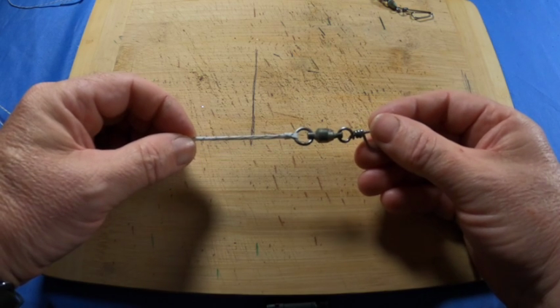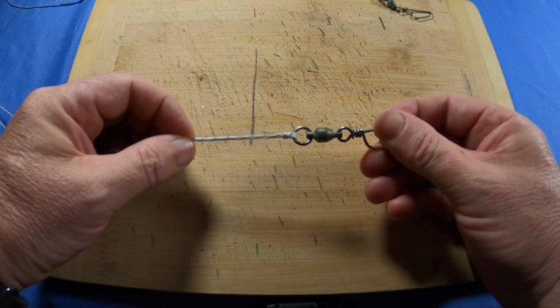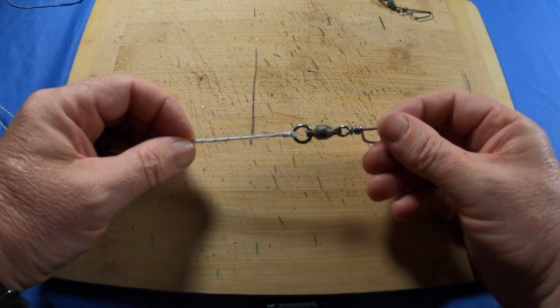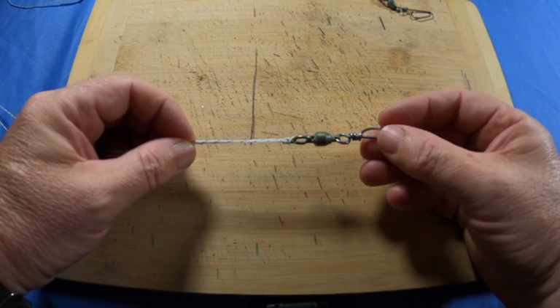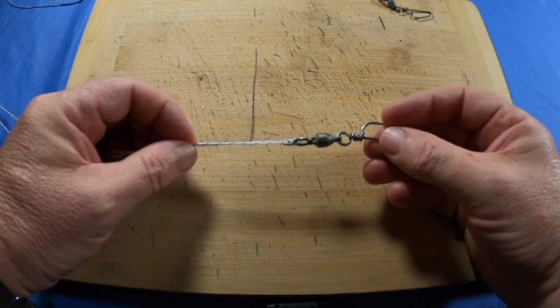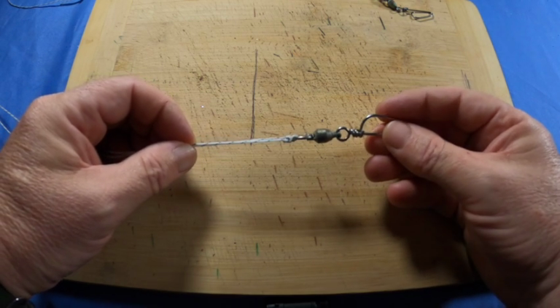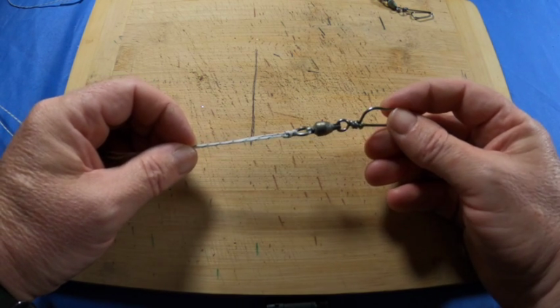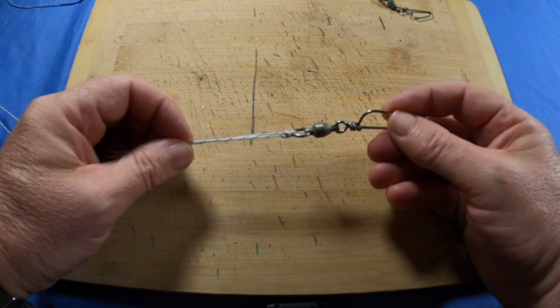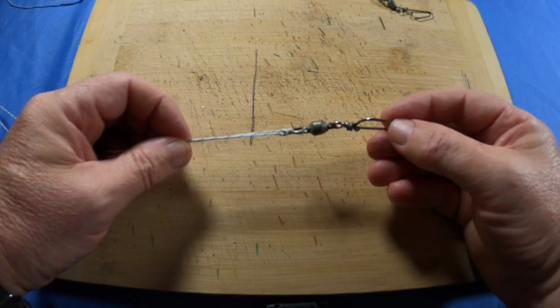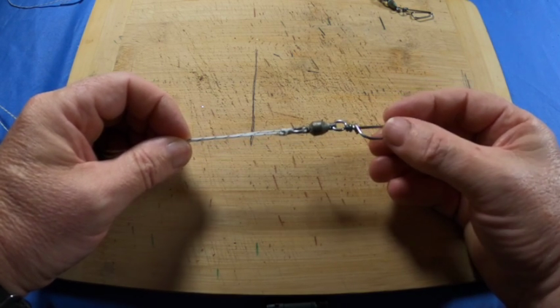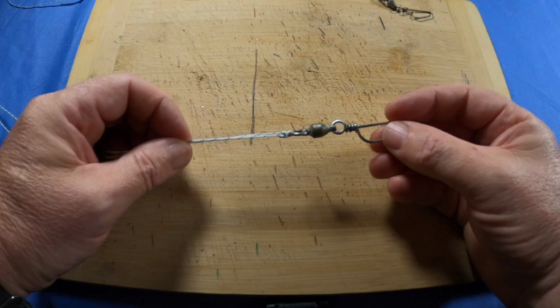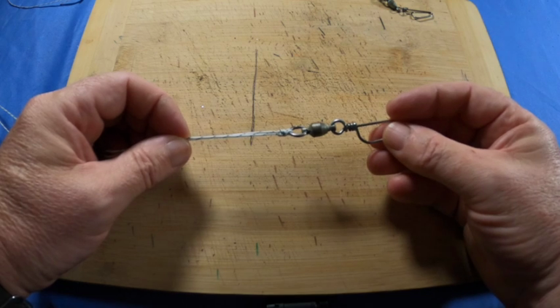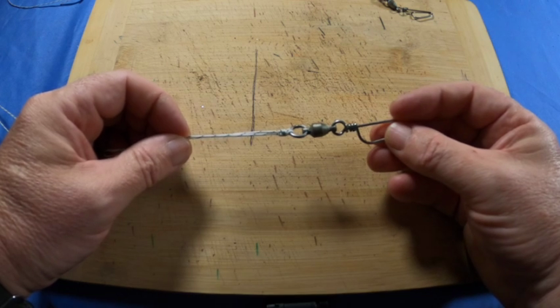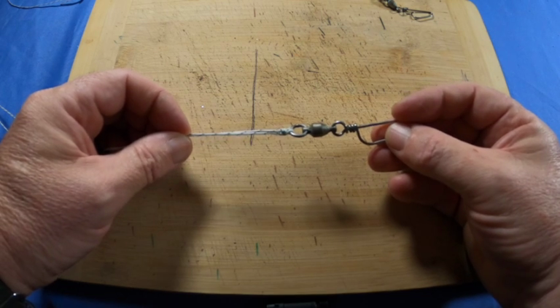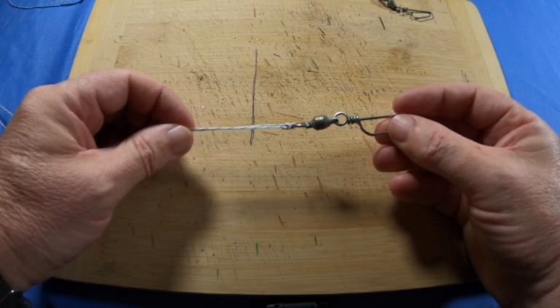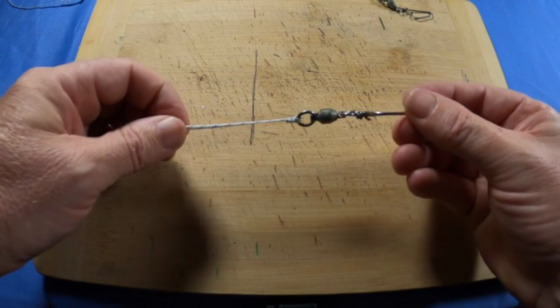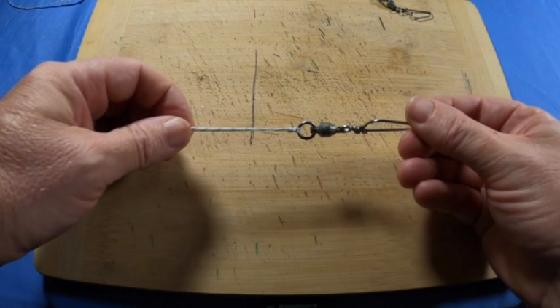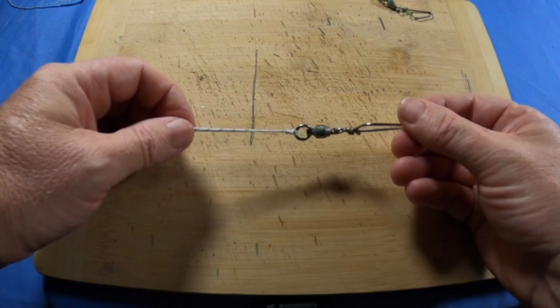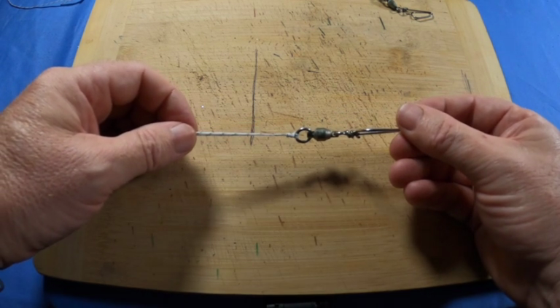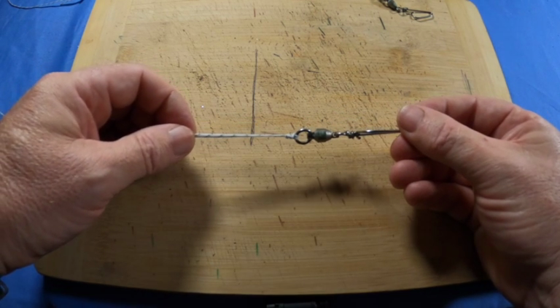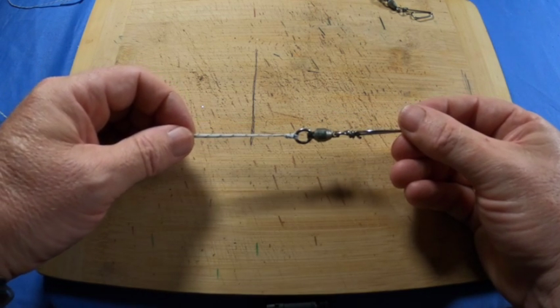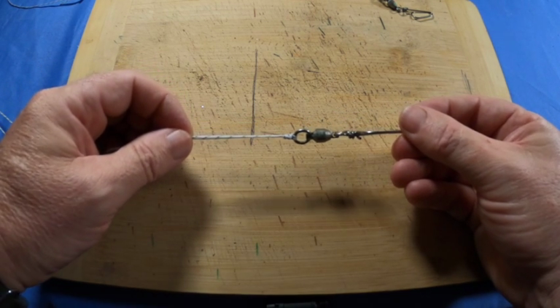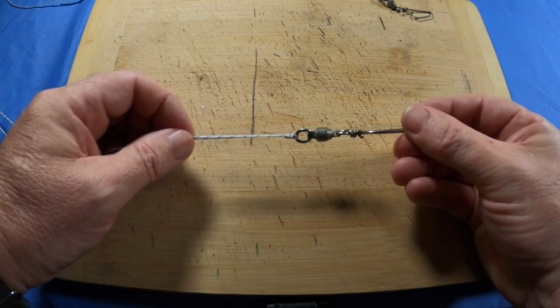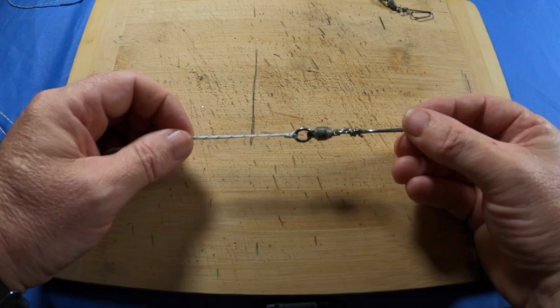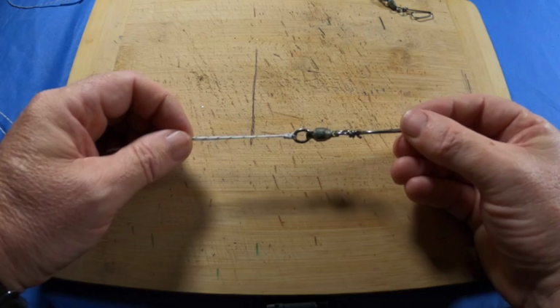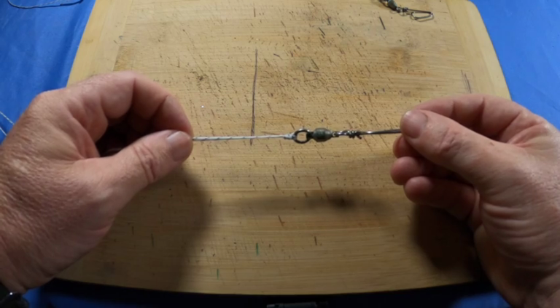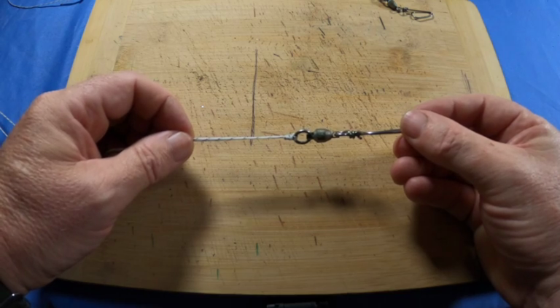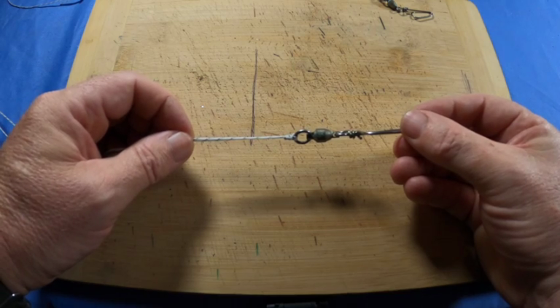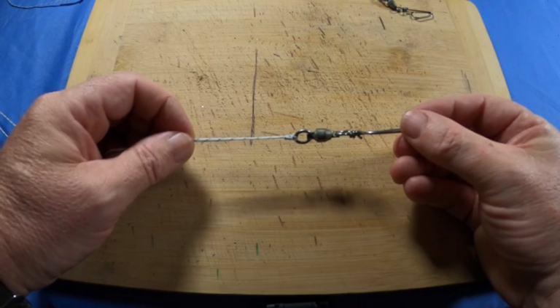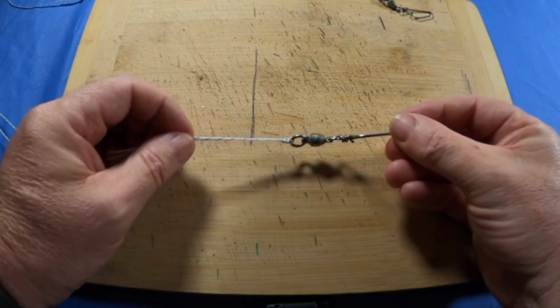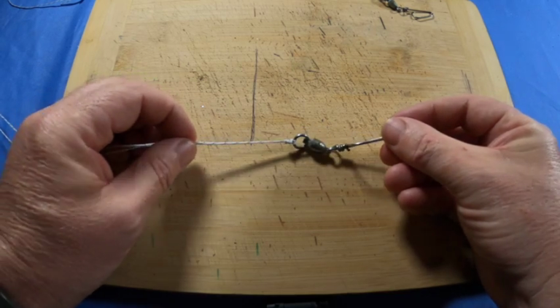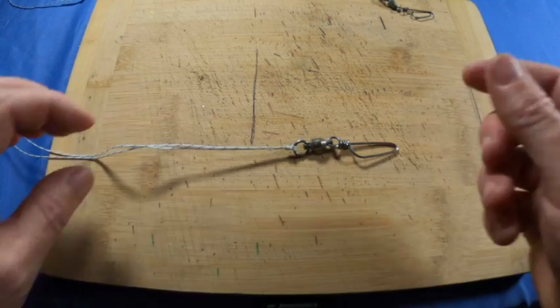Just a good all-round knot to know. Thanks for watching this one and I'll see you in the next video tomorrow. Bye.